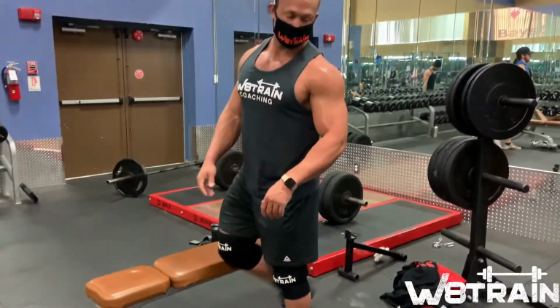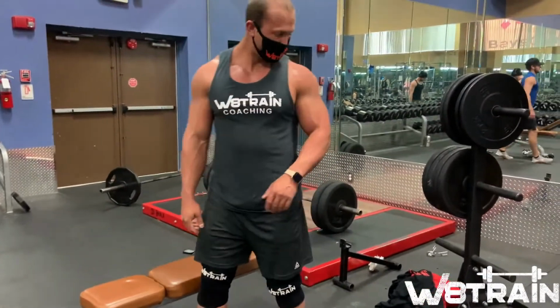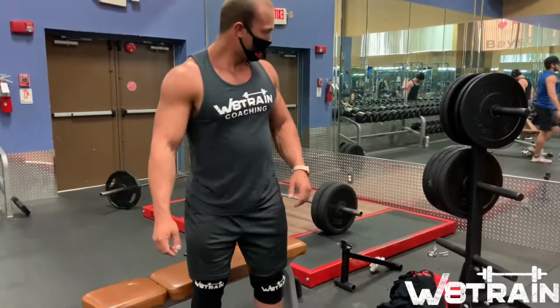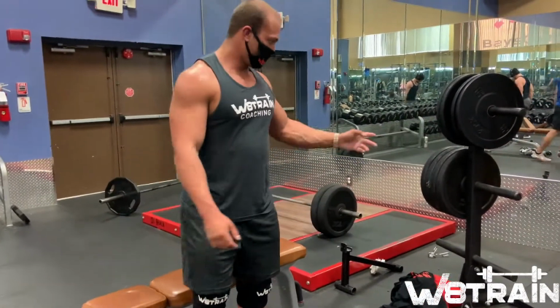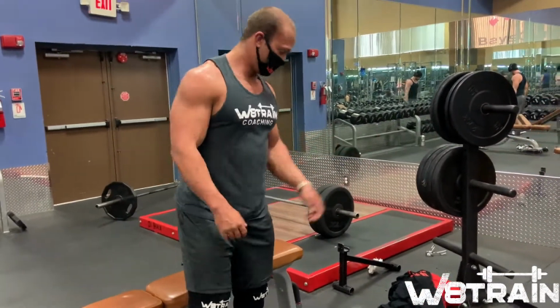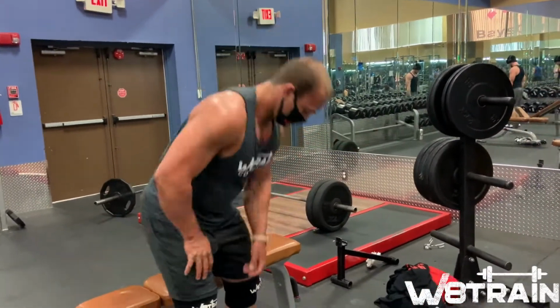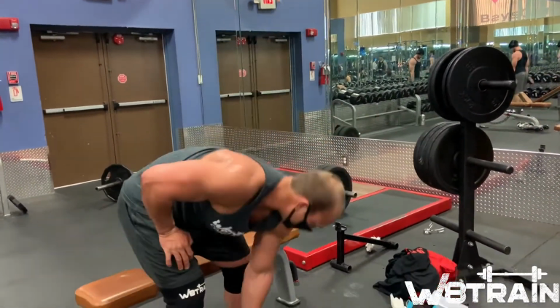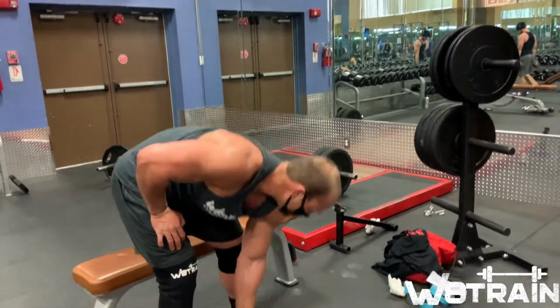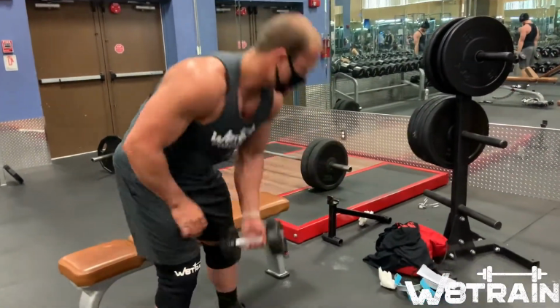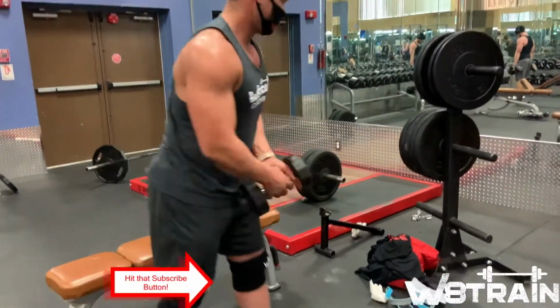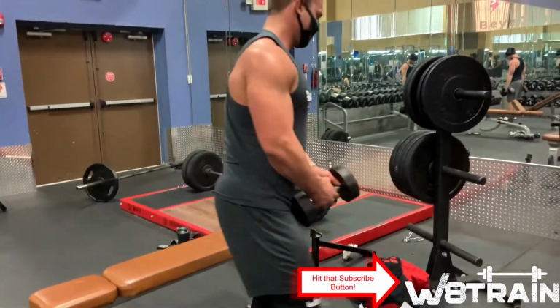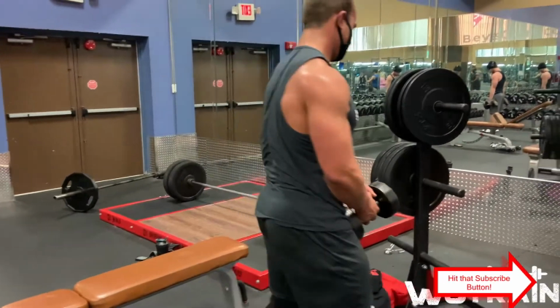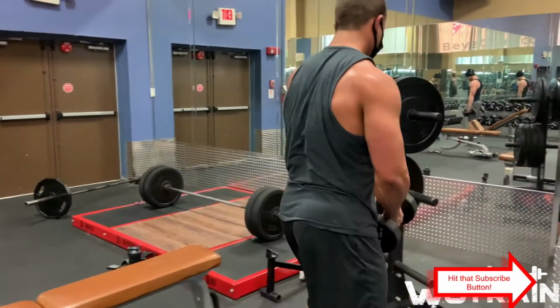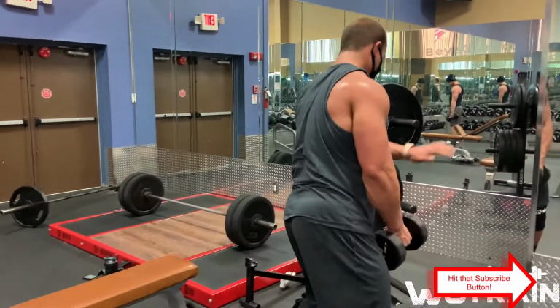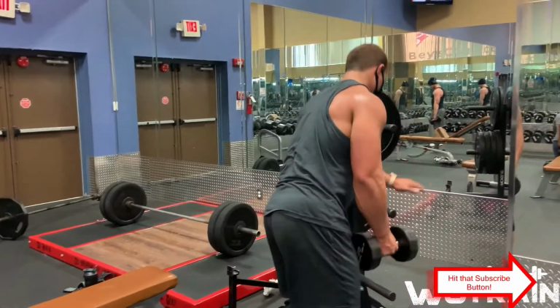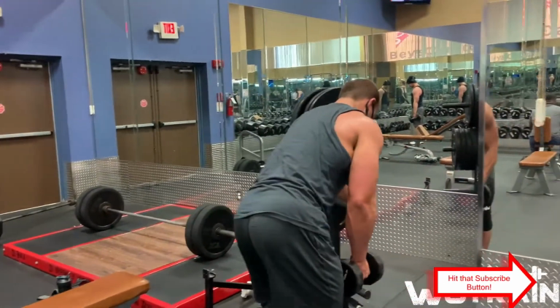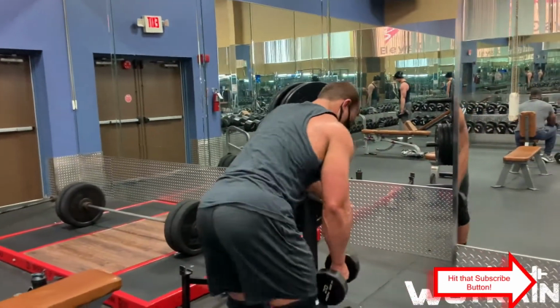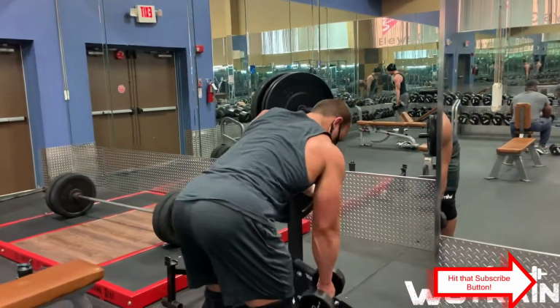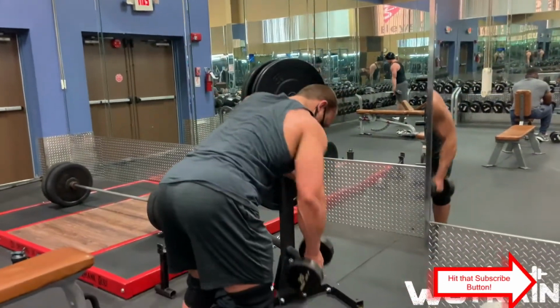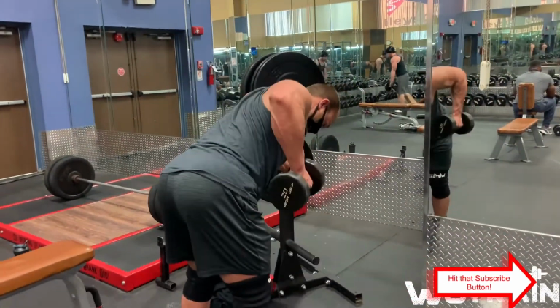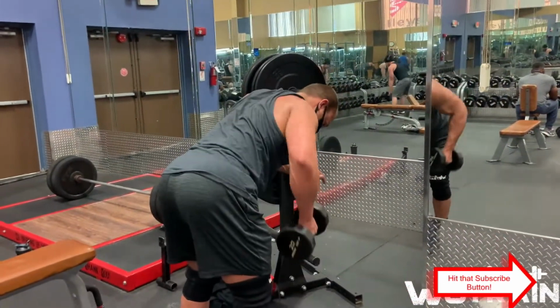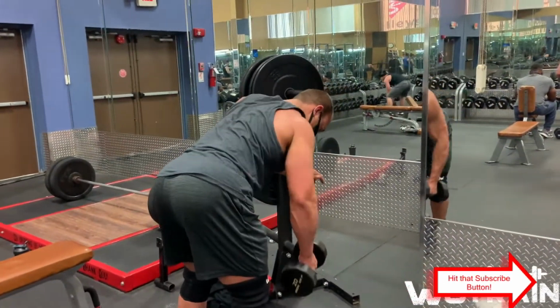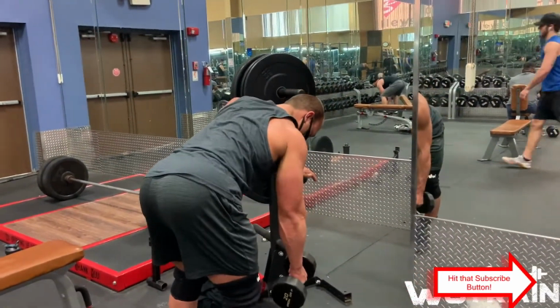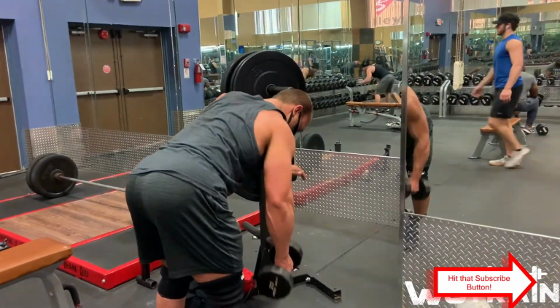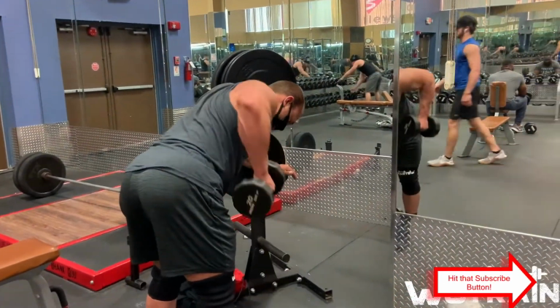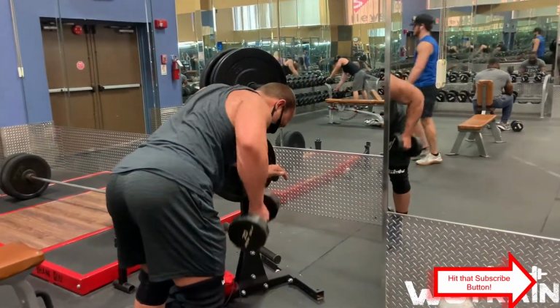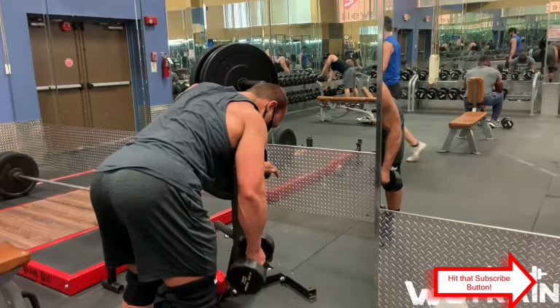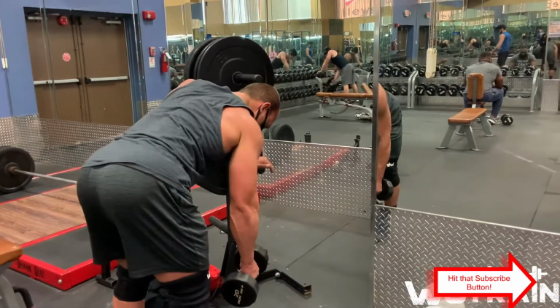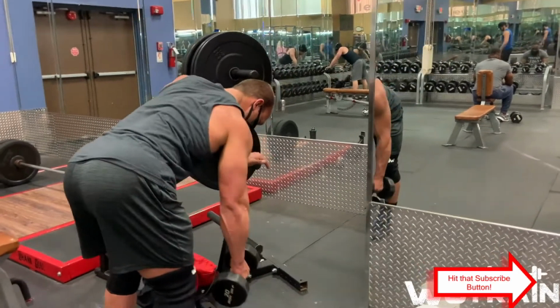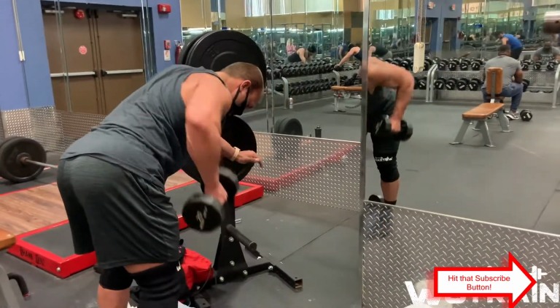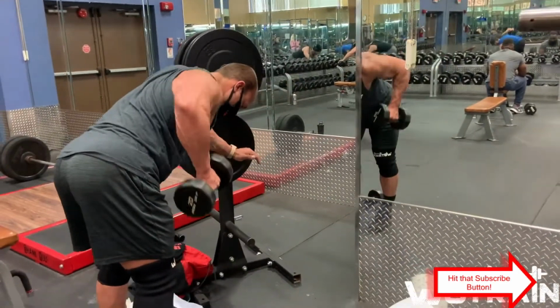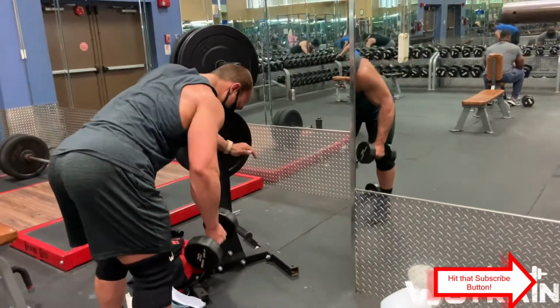If you don't have a bench, you can come over to a rack or somewhere similar. Same thing — support yourself with your opposite arm while training your right arm, pulling back and through the elbow.